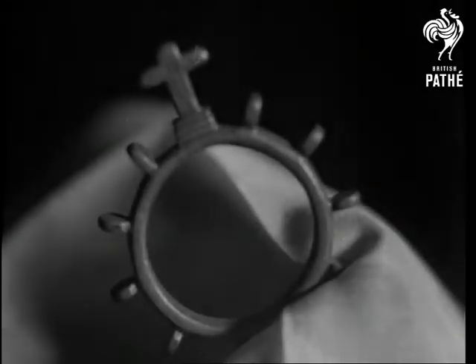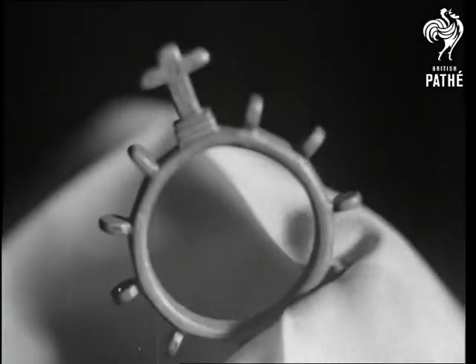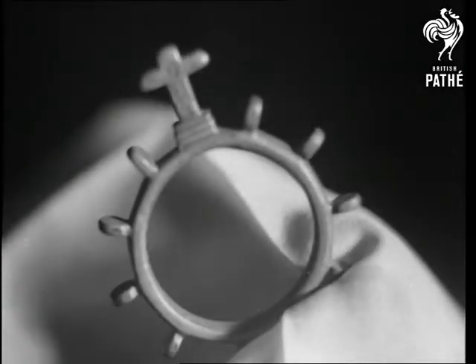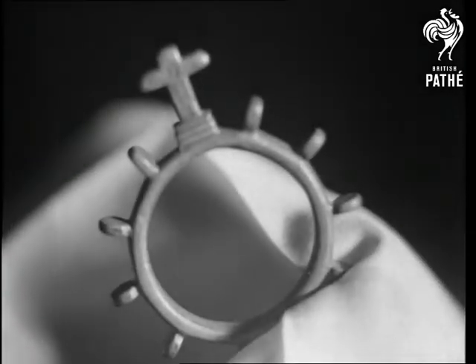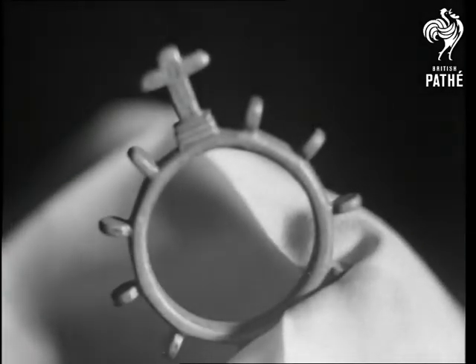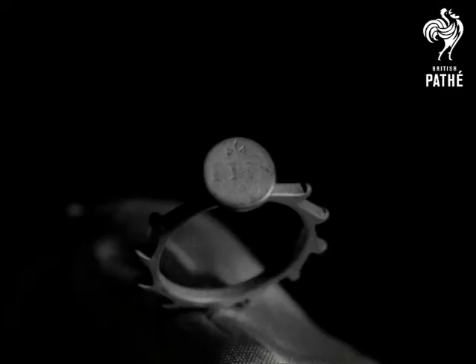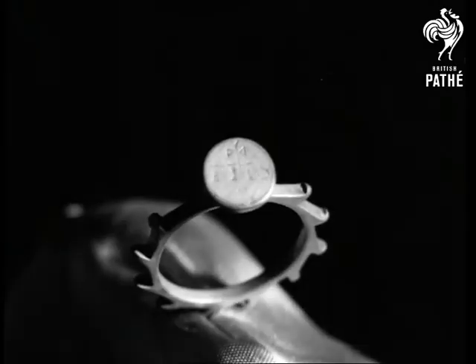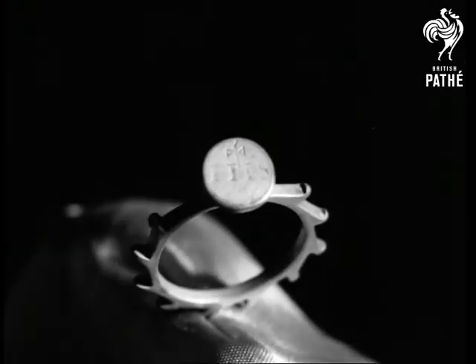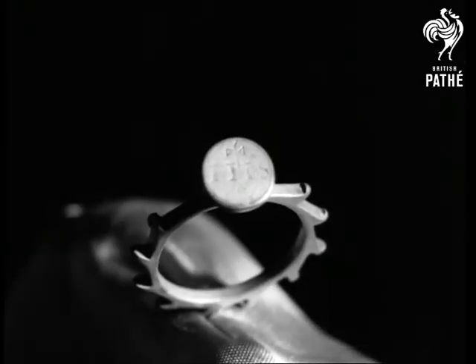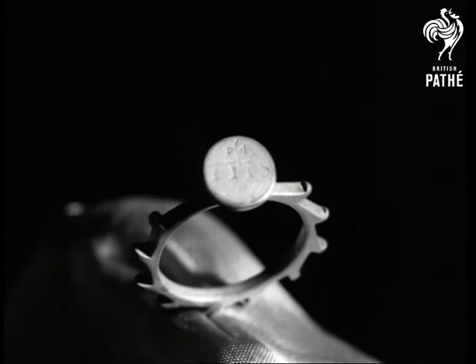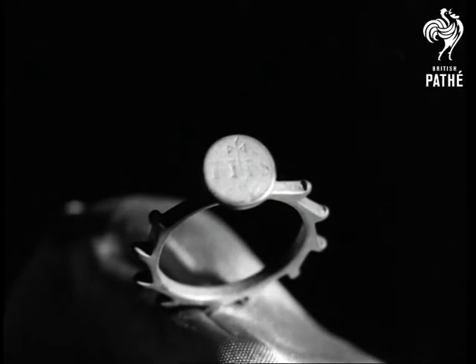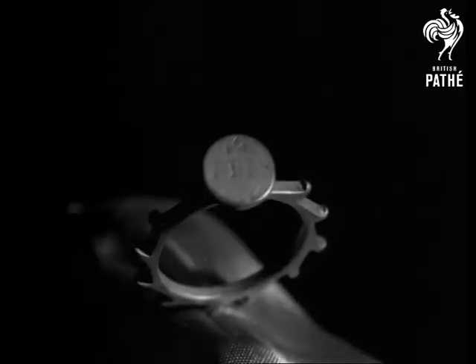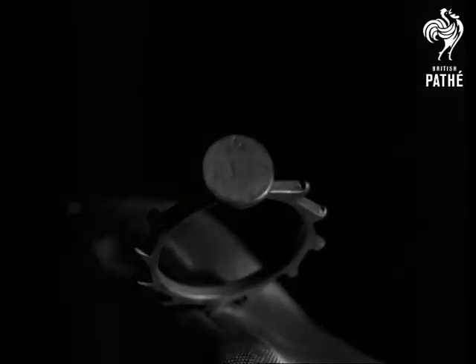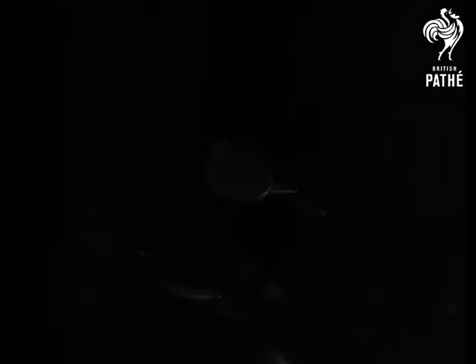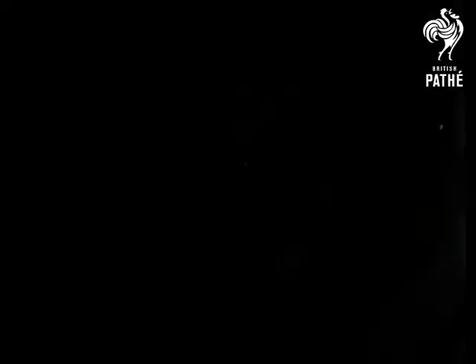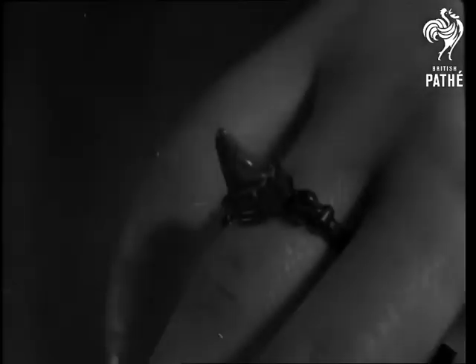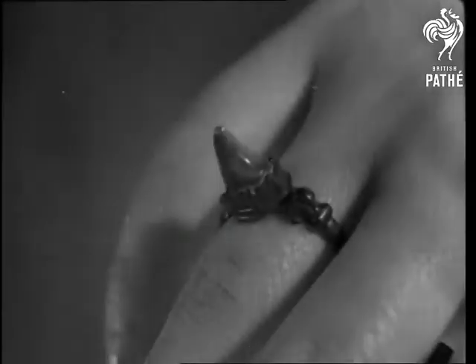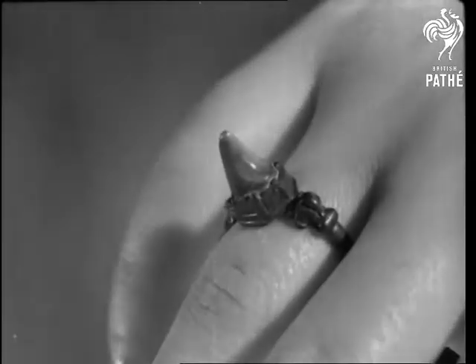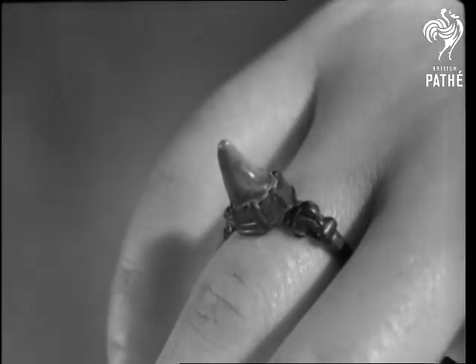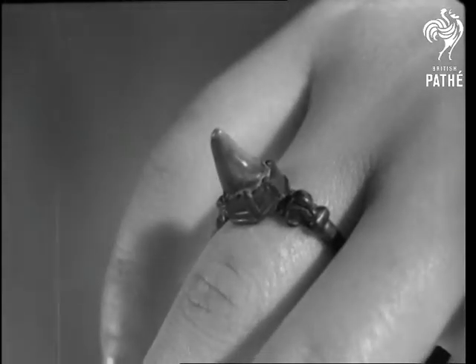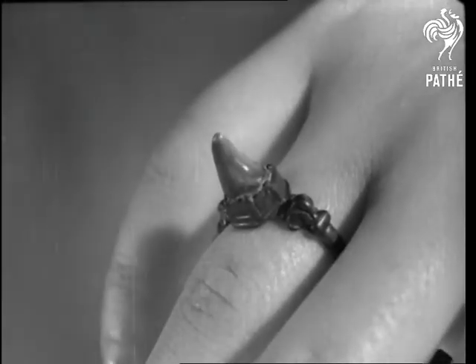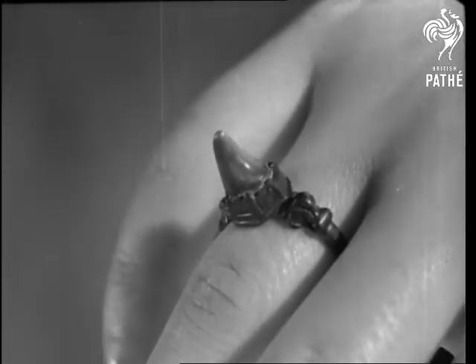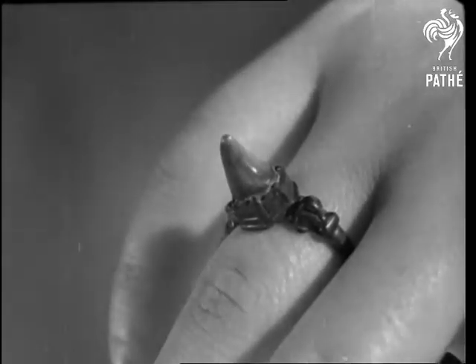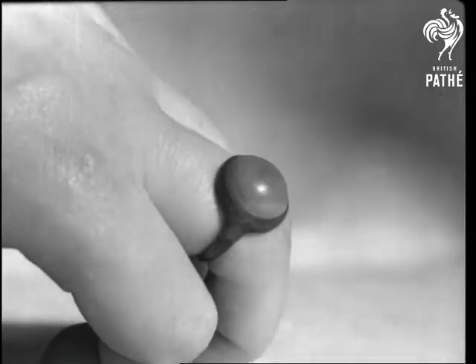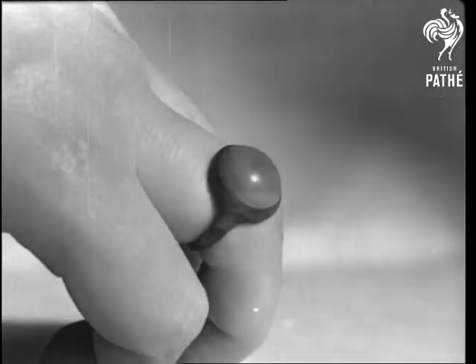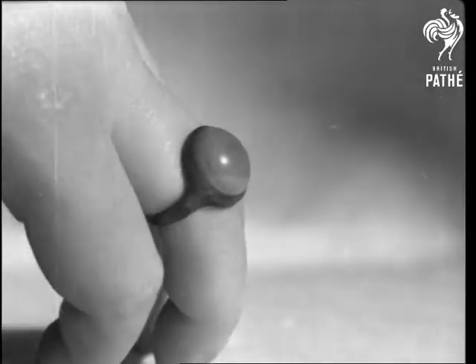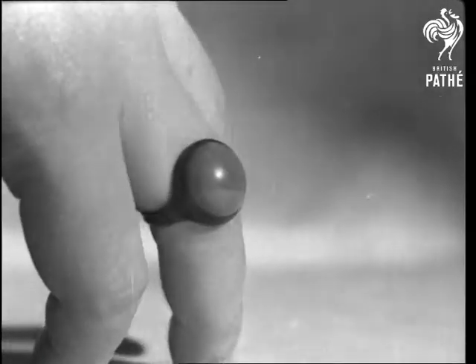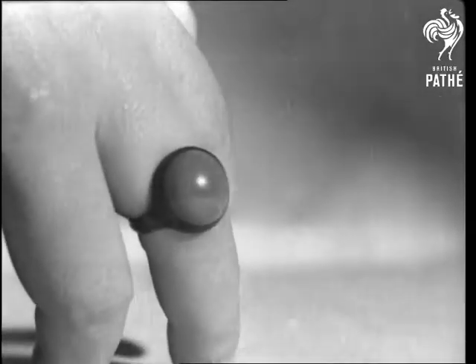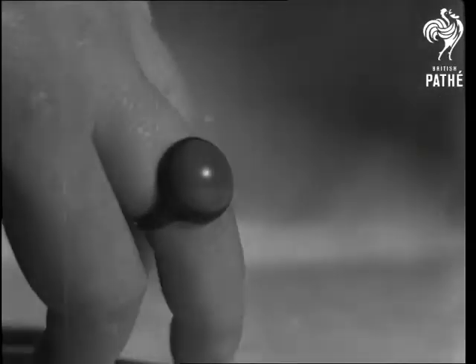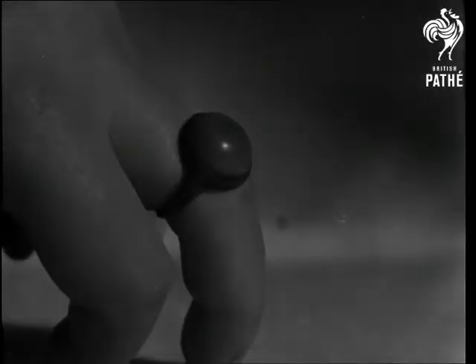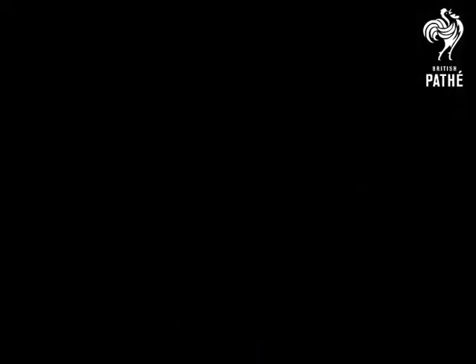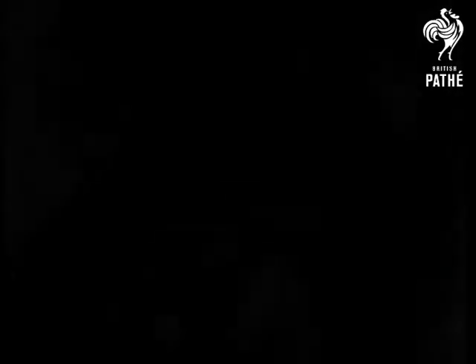Deckard rings were so called because of the ten knobs on them, each one representing a prayer. Cramp rings were blessed by the Kings of England, after Edward the Confessor's reign, as preventatives against cramp and falling sickness.